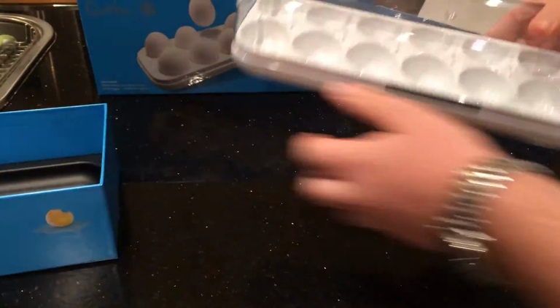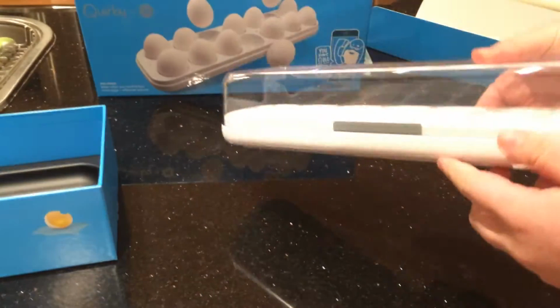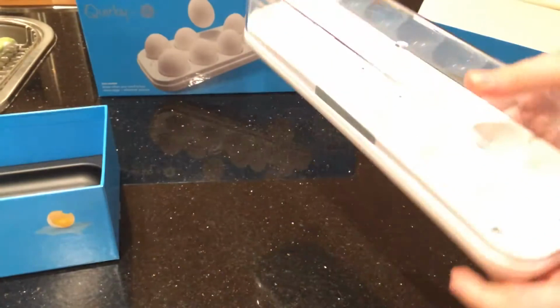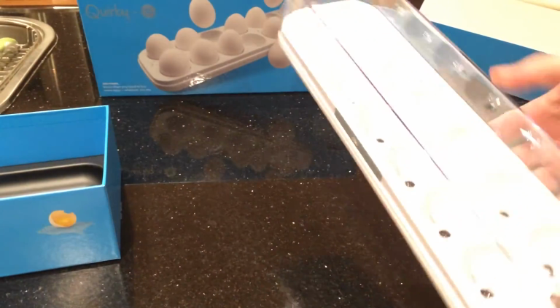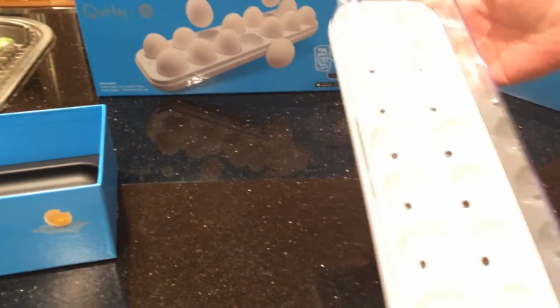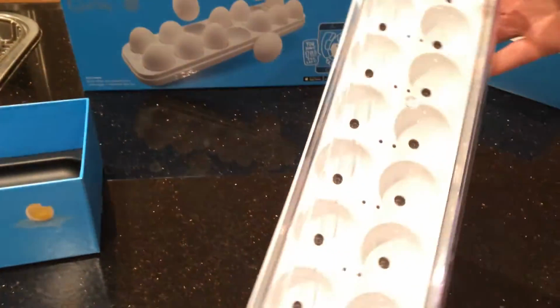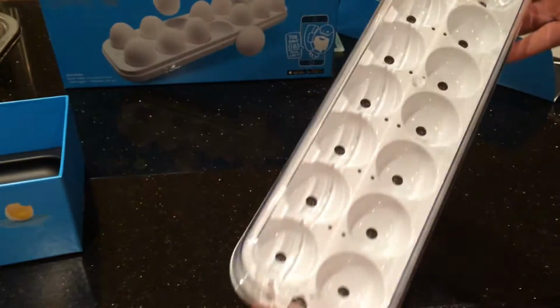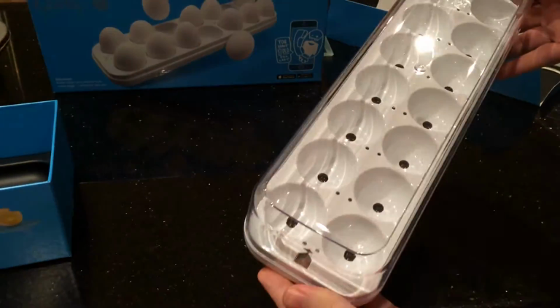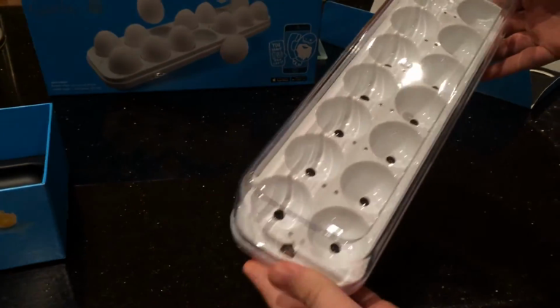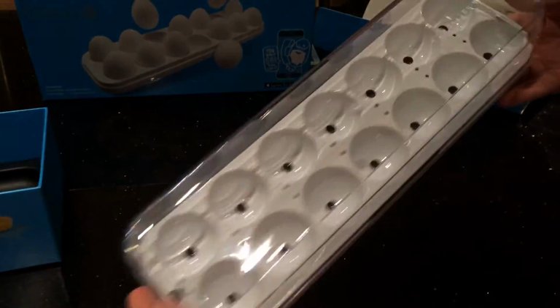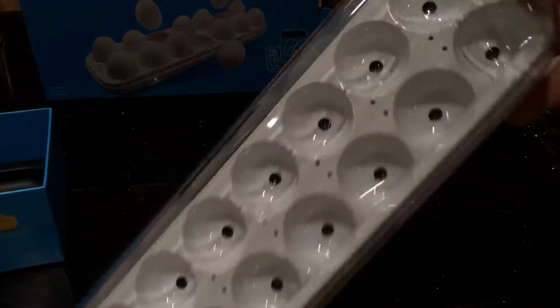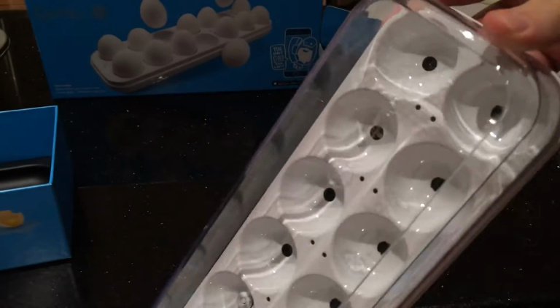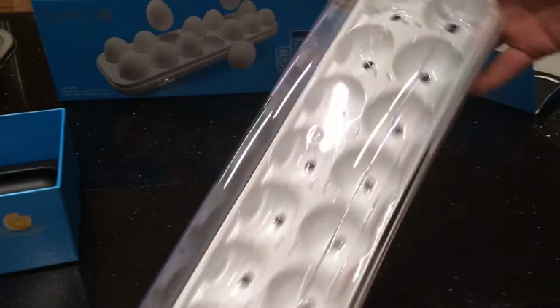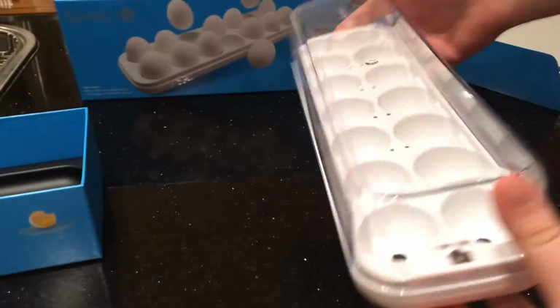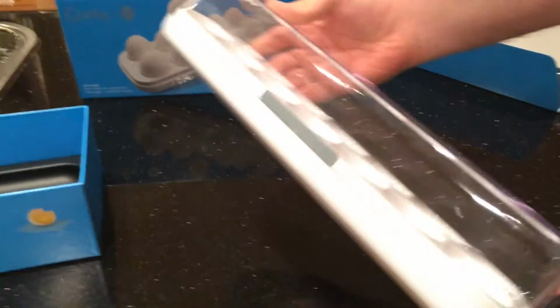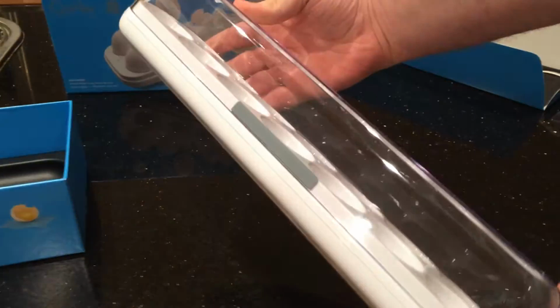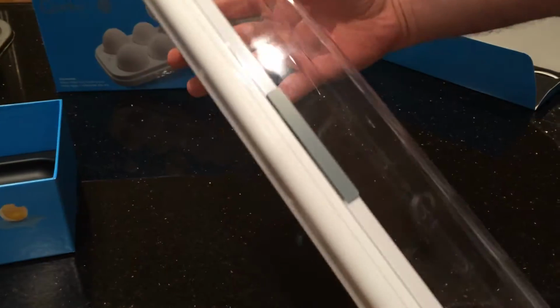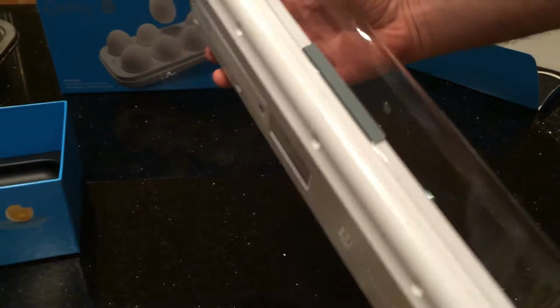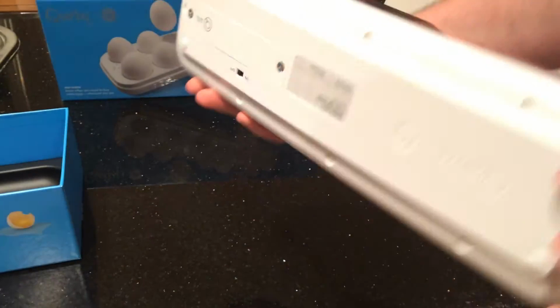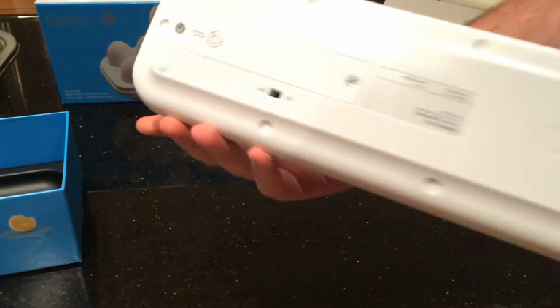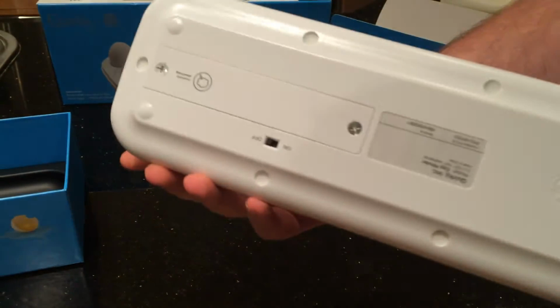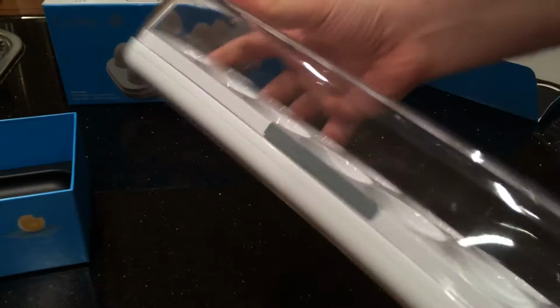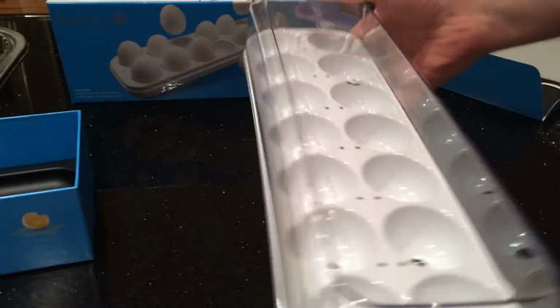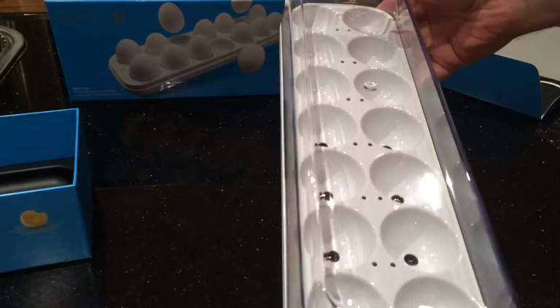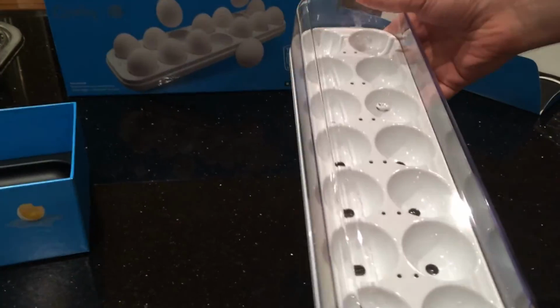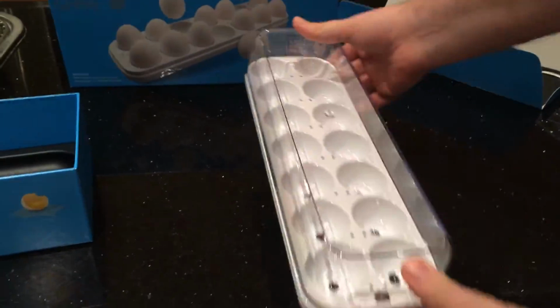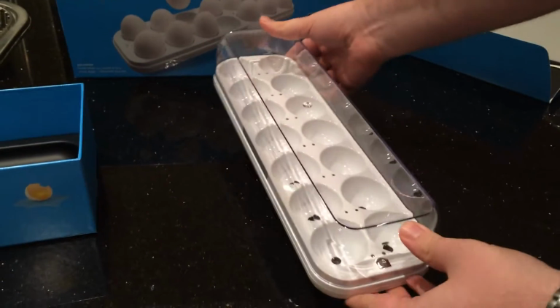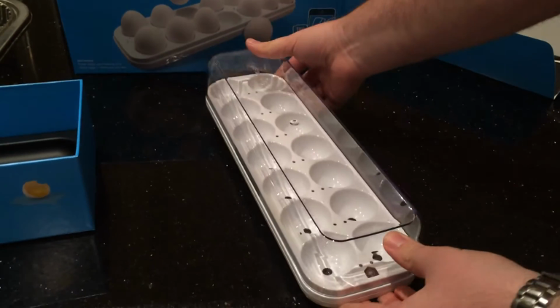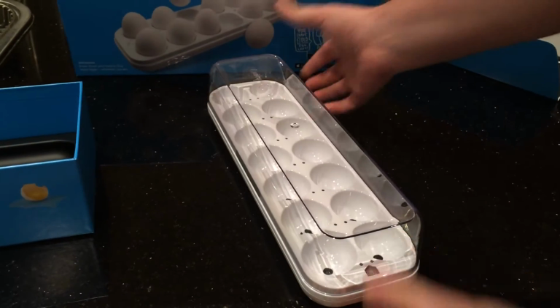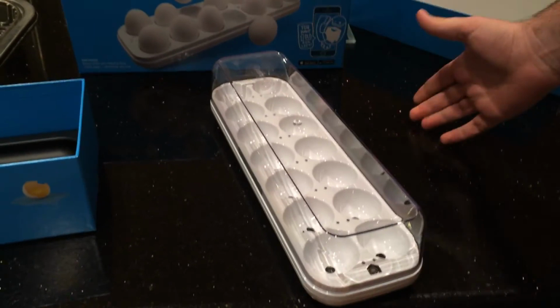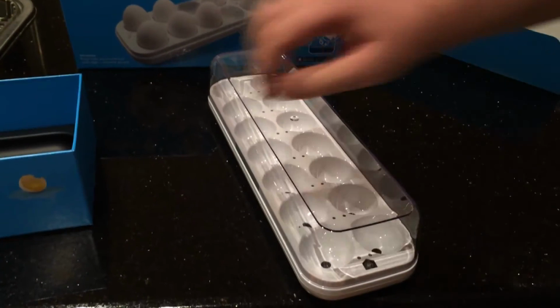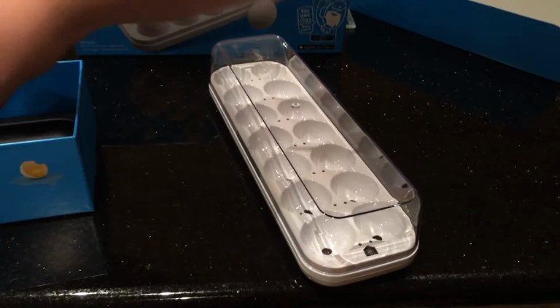Some of you might say this is not a needed piece of technology. I would disagree, because I always go to the shops and I don't know how many eggs I've got. With this, I can now check on my iPhone.